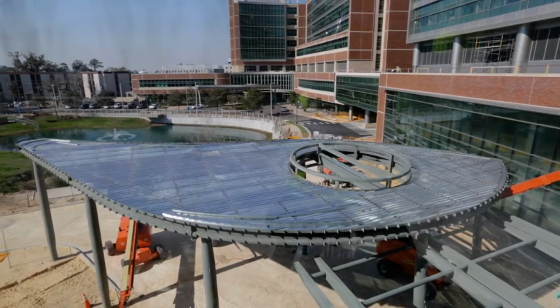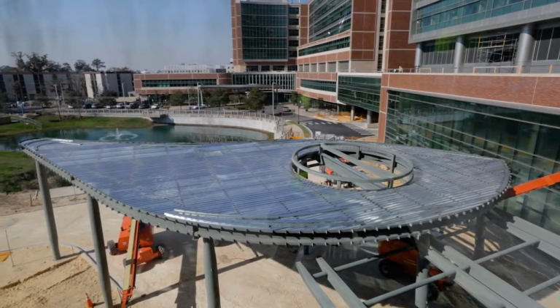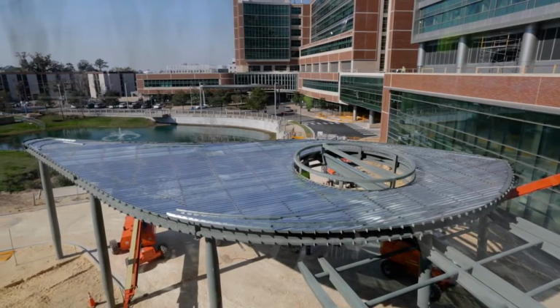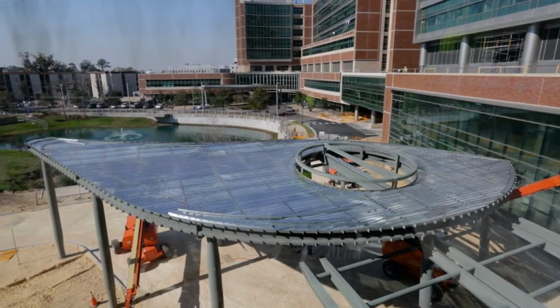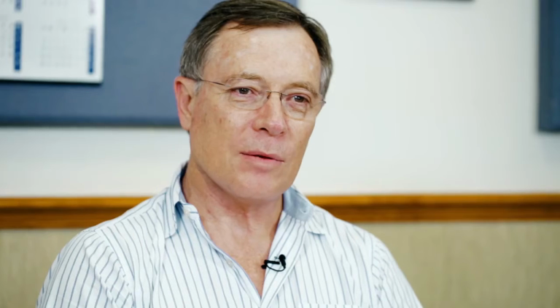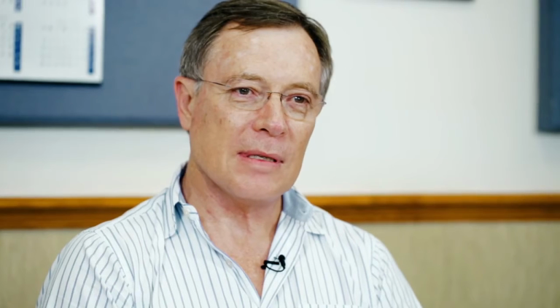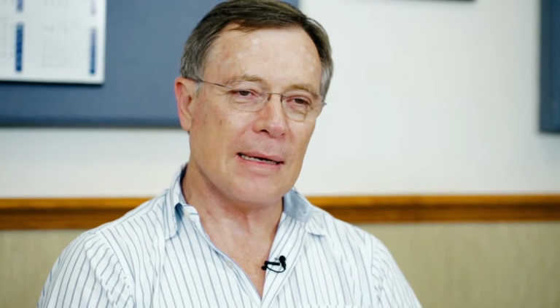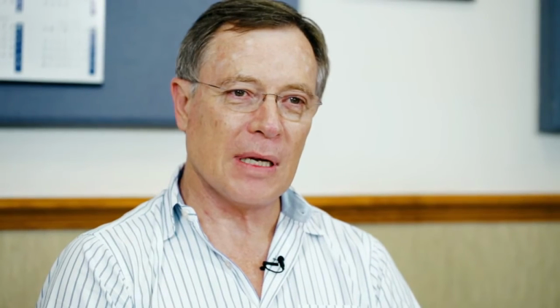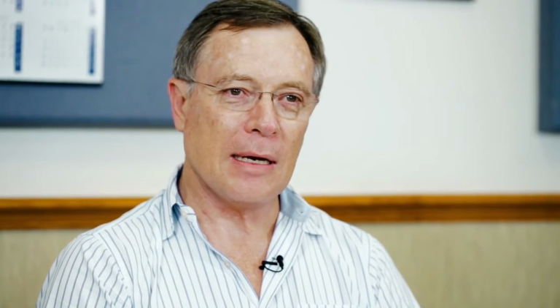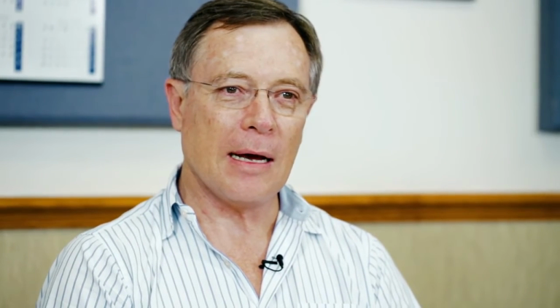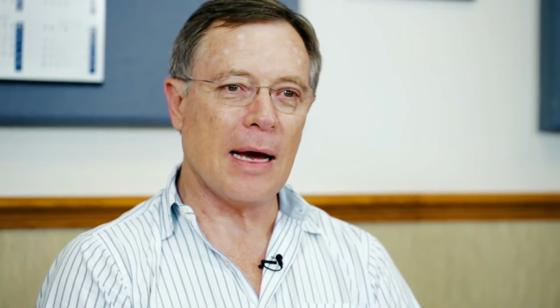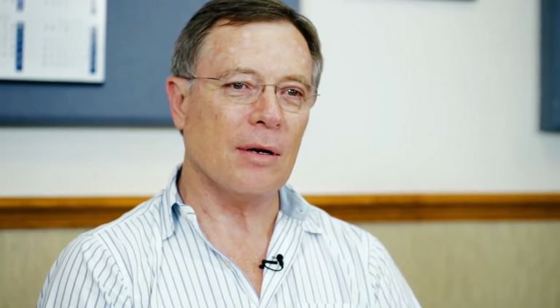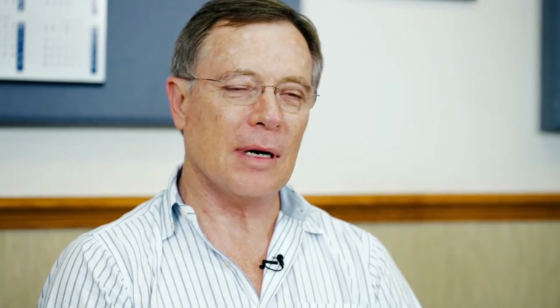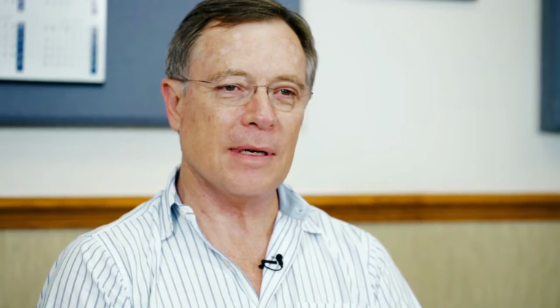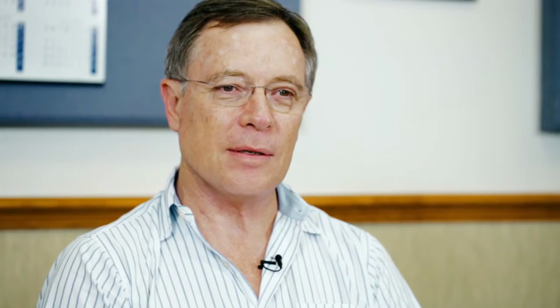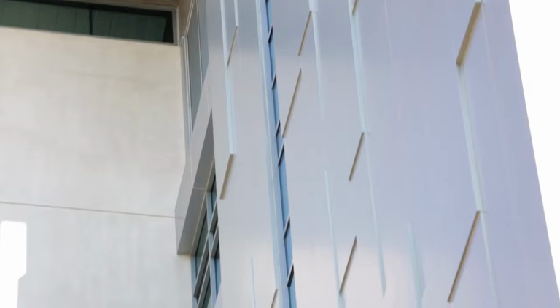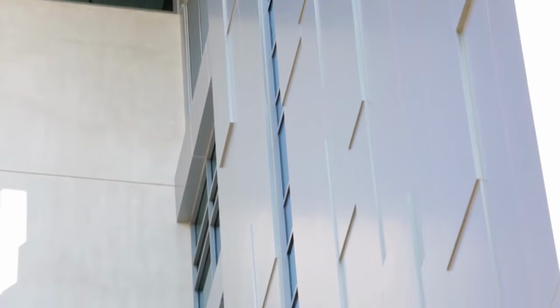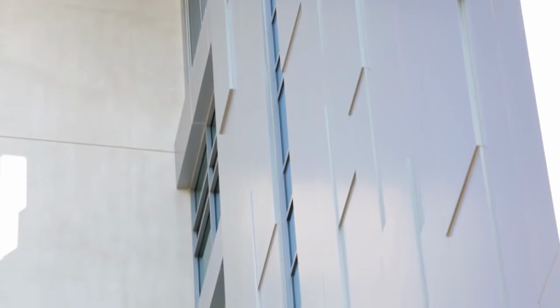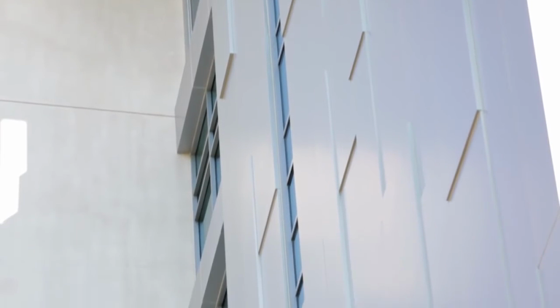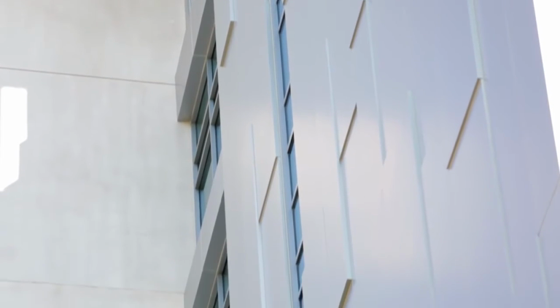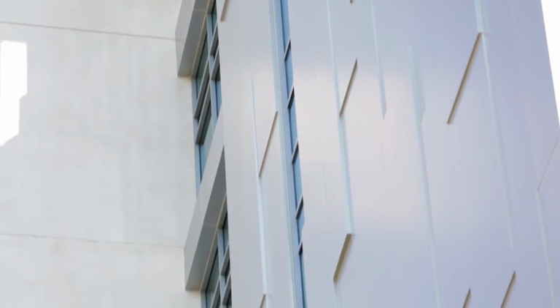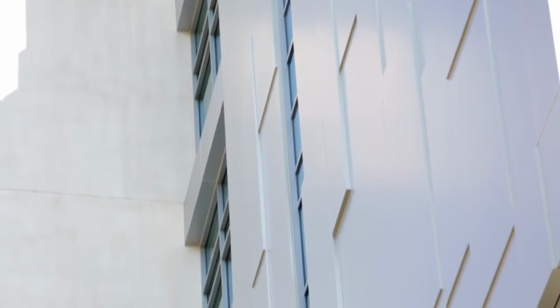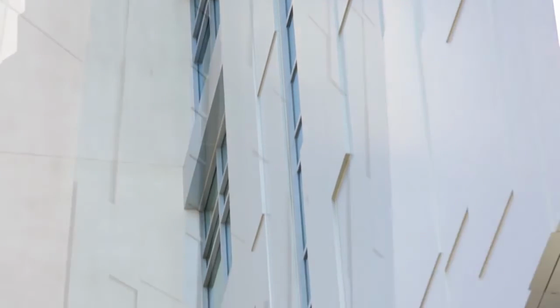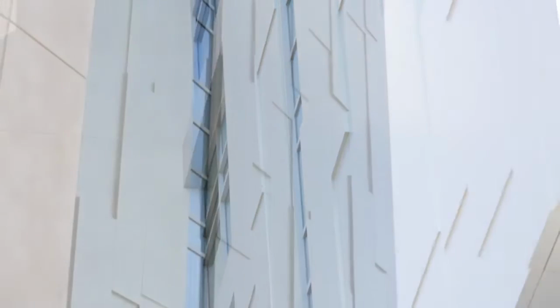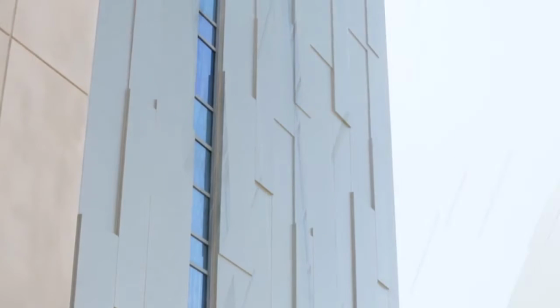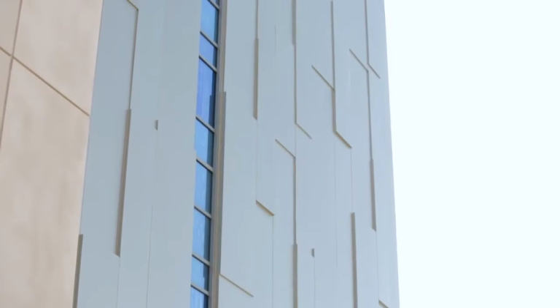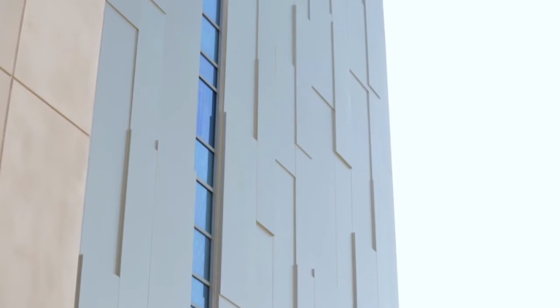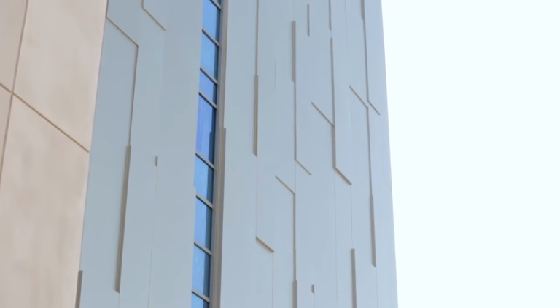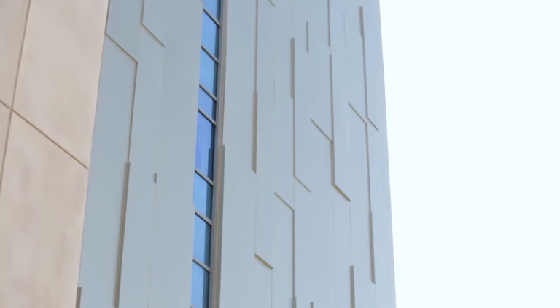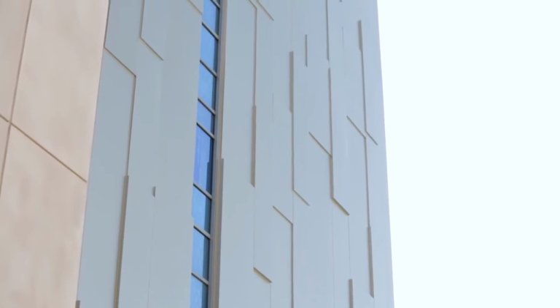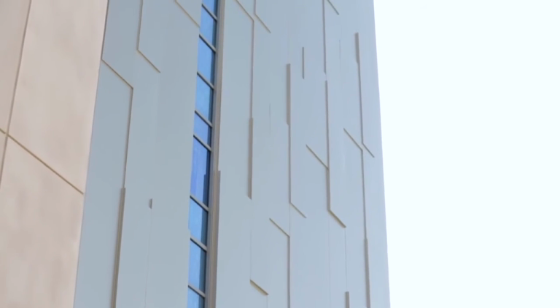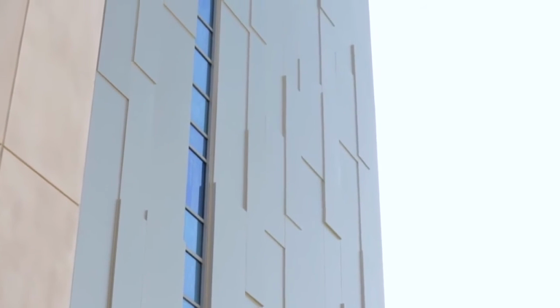The more difficult thing for us was establishing the in and the out on elevations. If you do cladding, it's important to know which is the furthest point out on an elevation and which is the furthest point in.